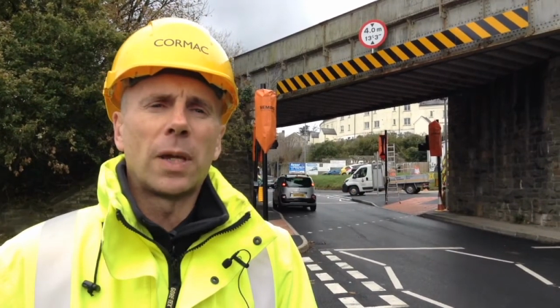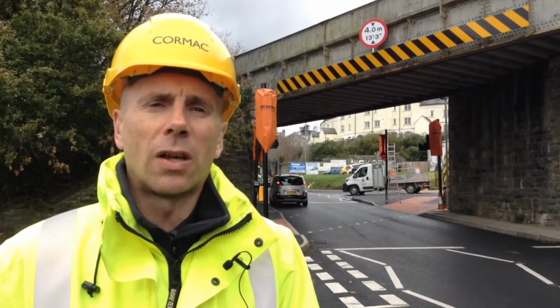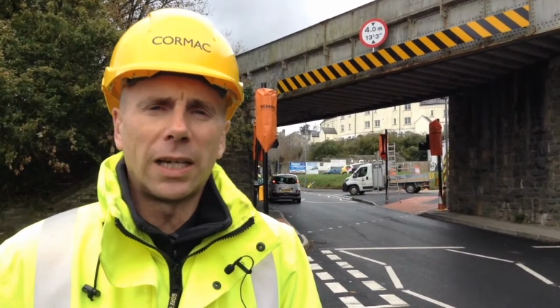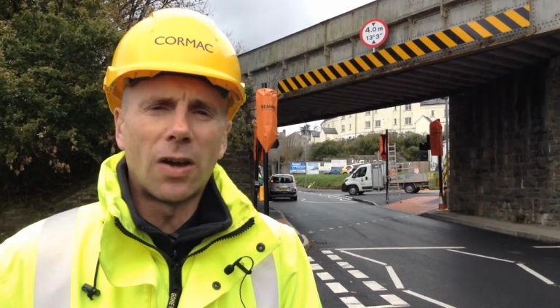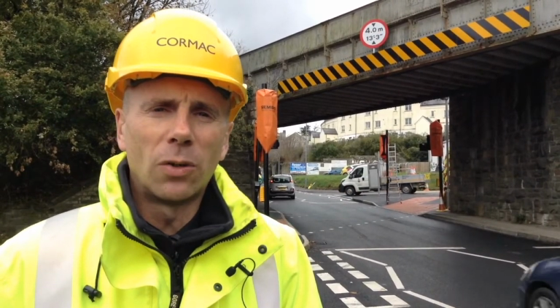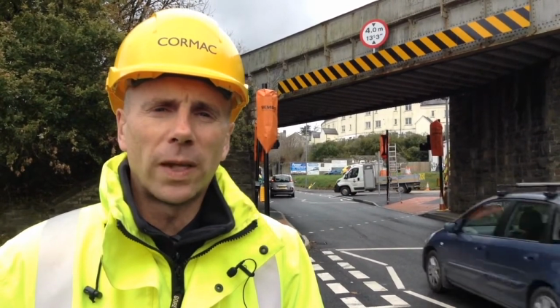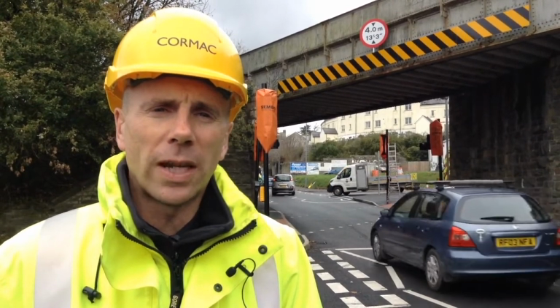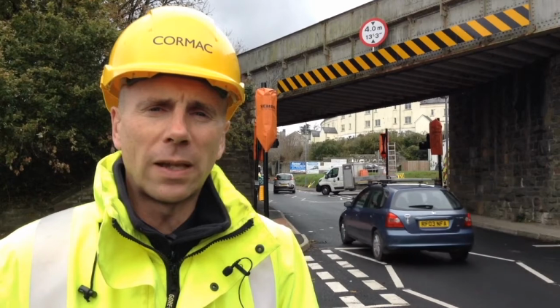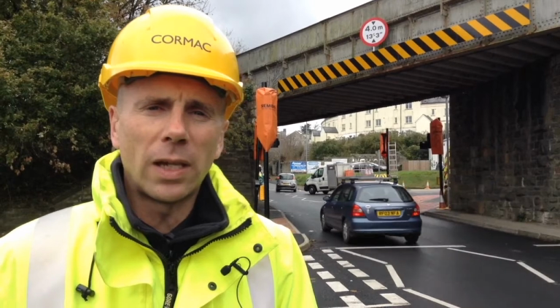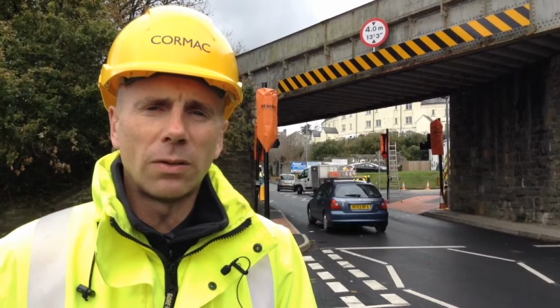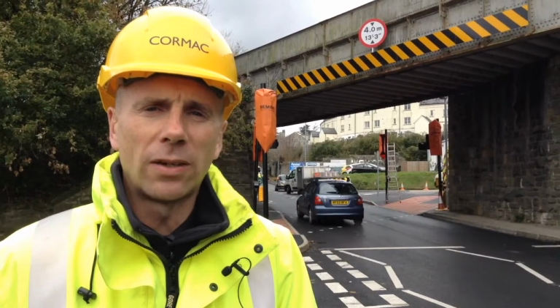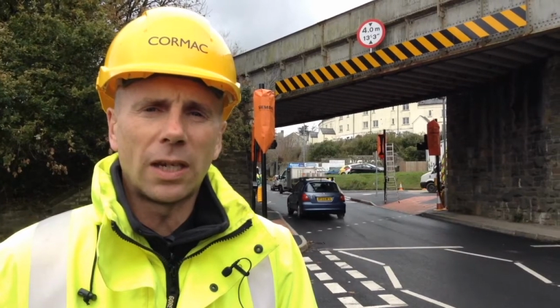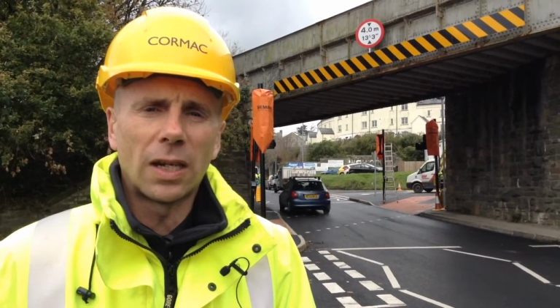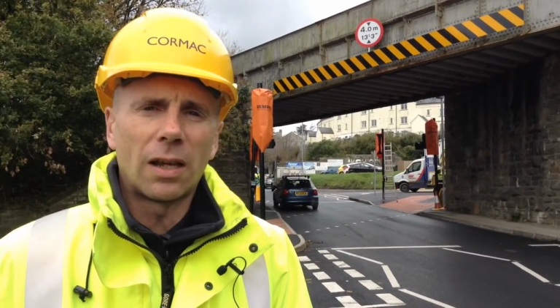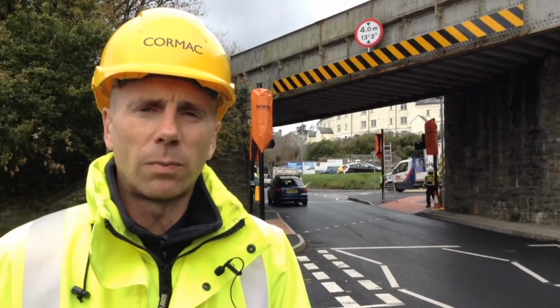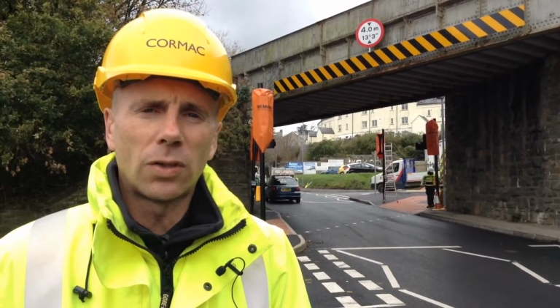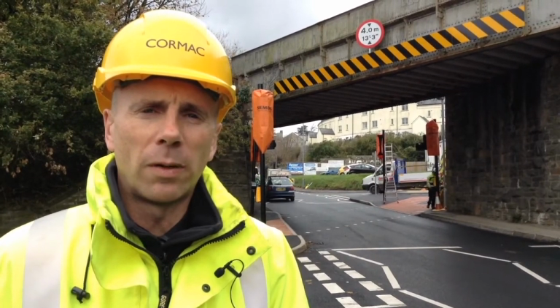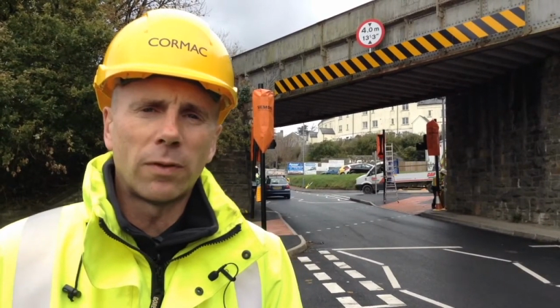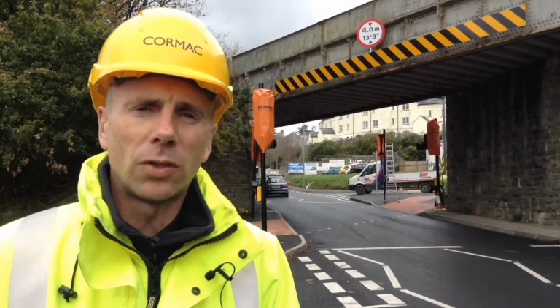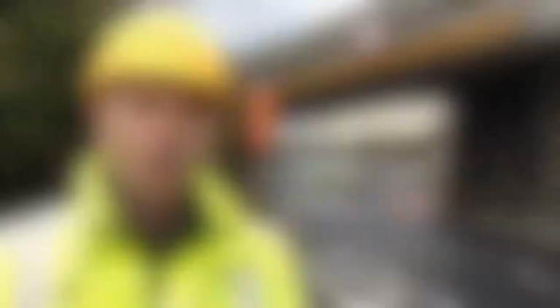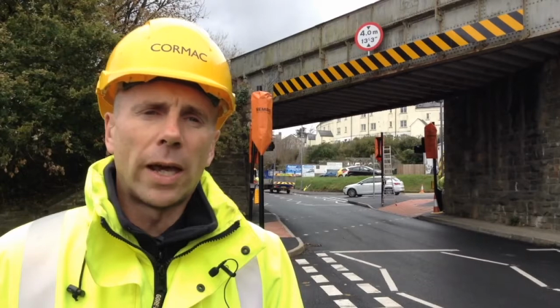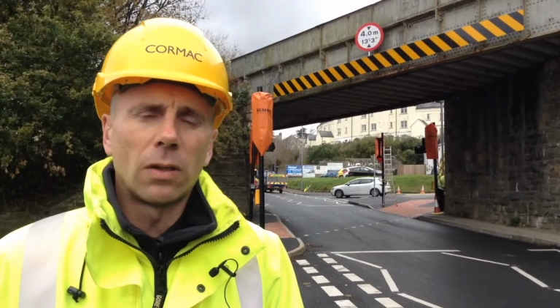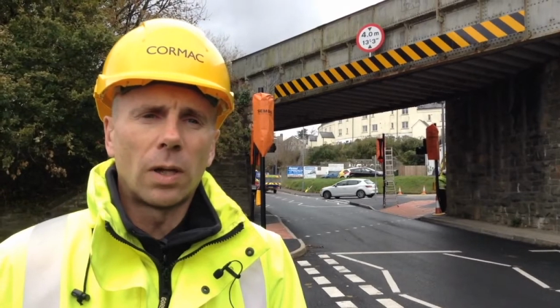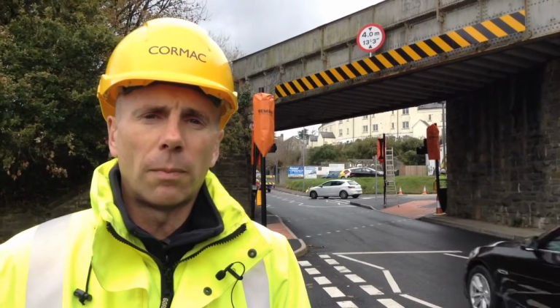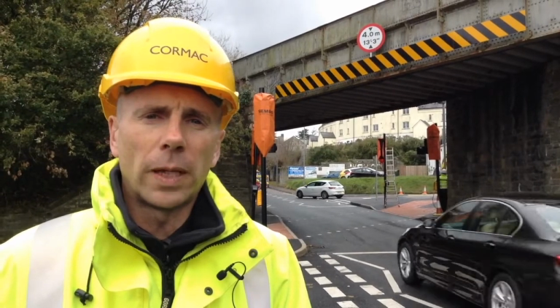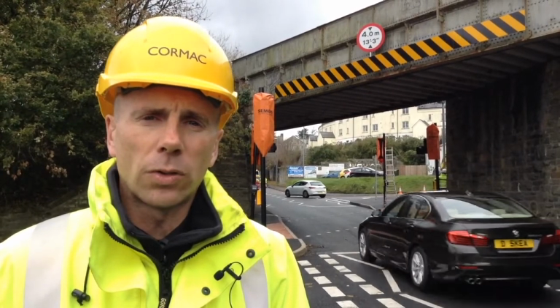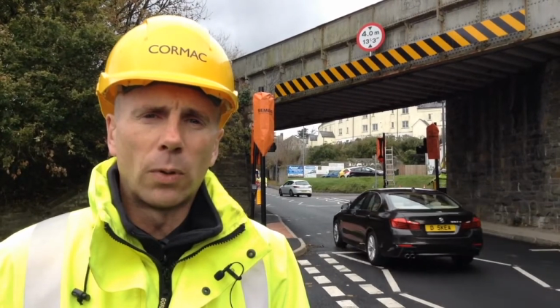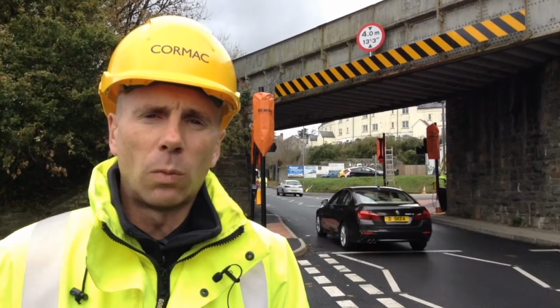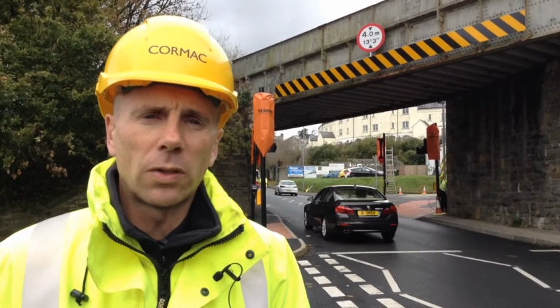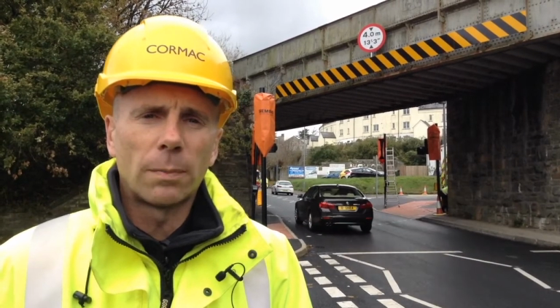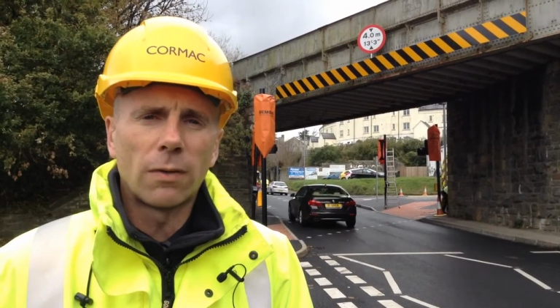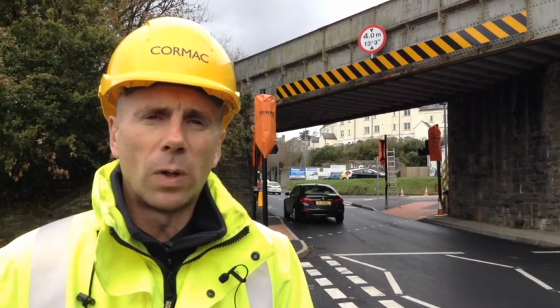It's slightly diagonal. It's had to be that way to get under the existing low bridge — the Bodmin and Wenford bridge — and to make the crossing points at the widest parts of the footway.